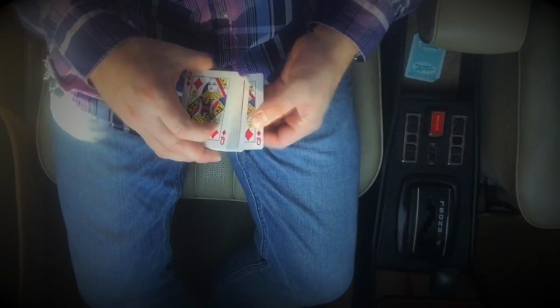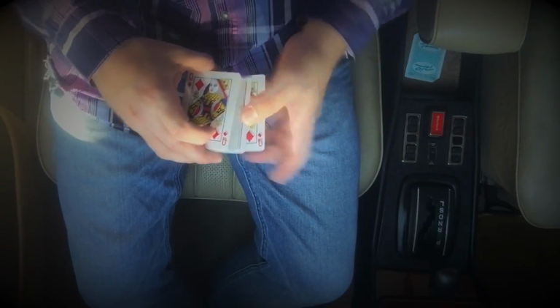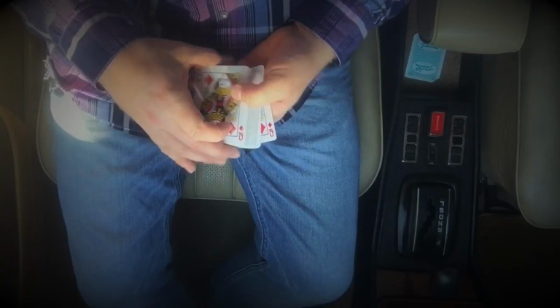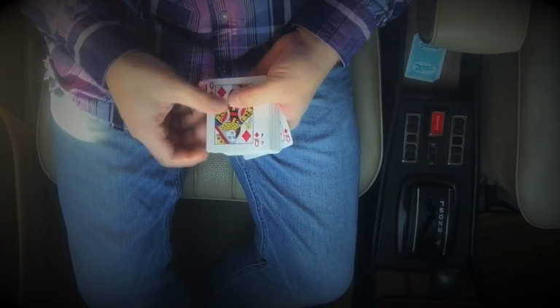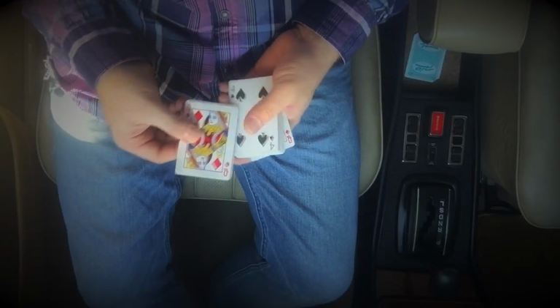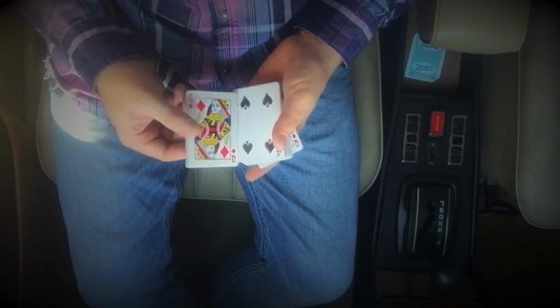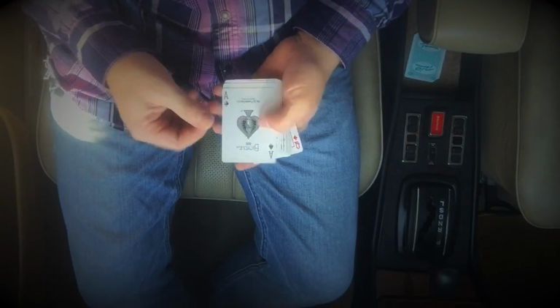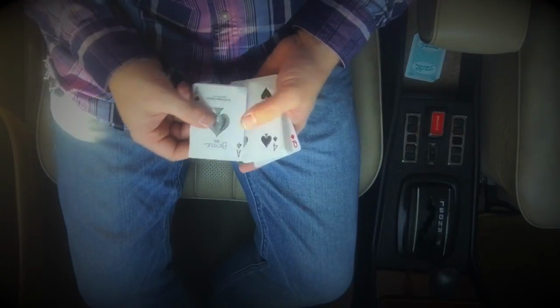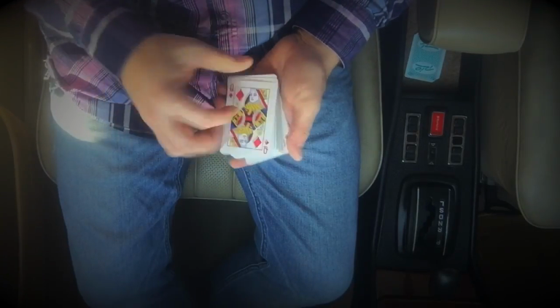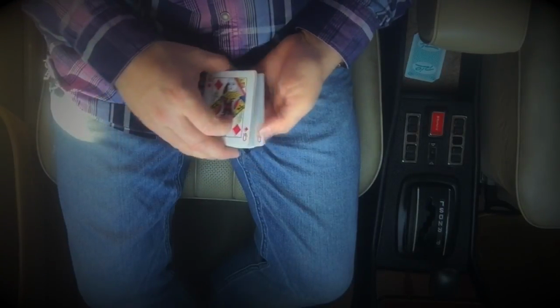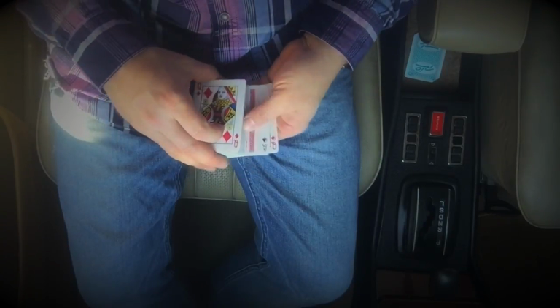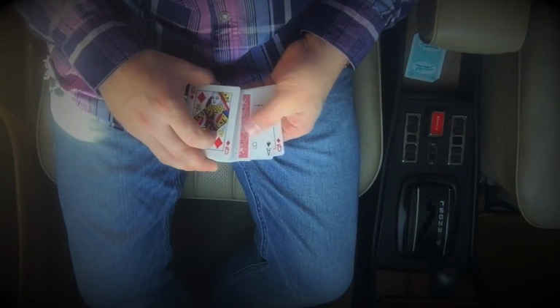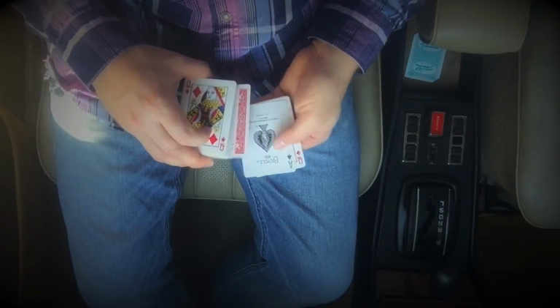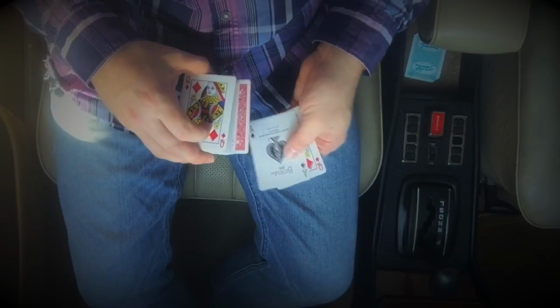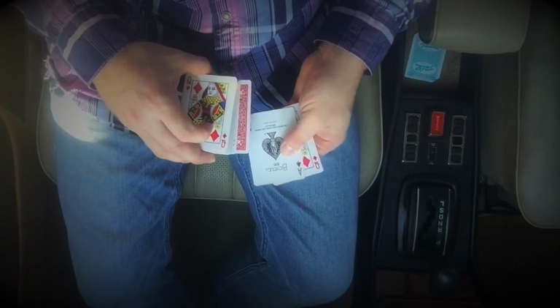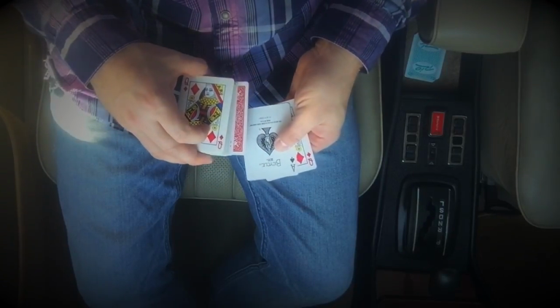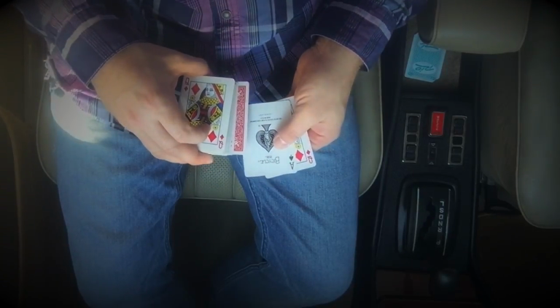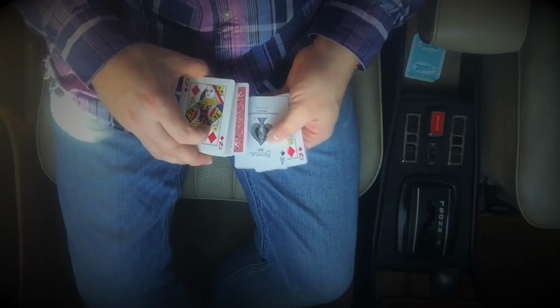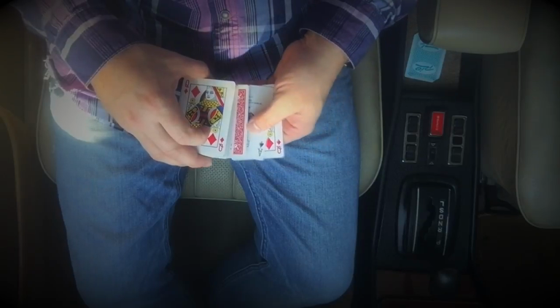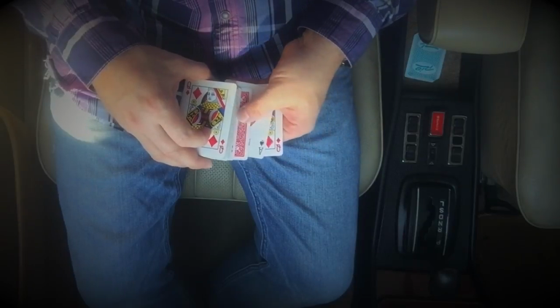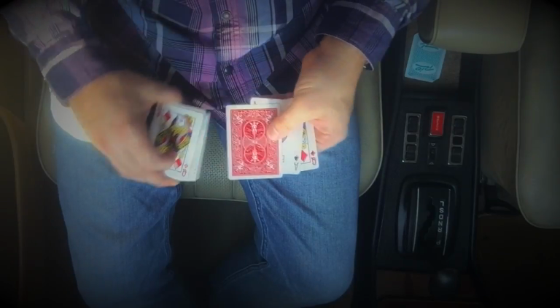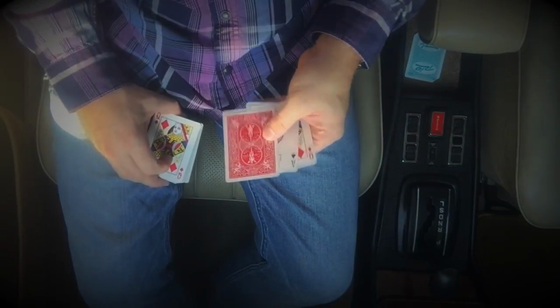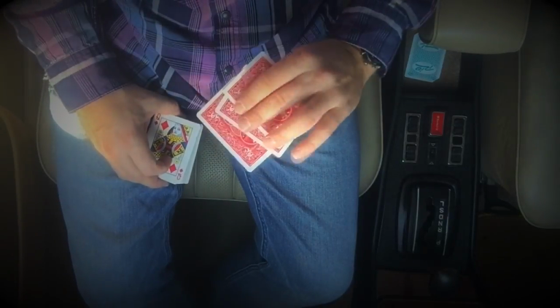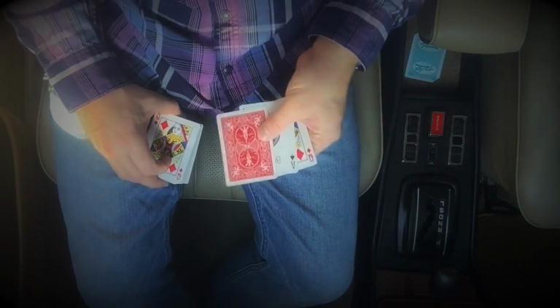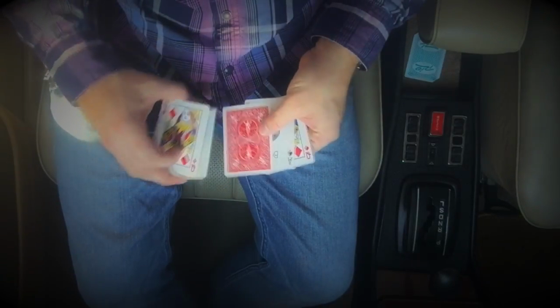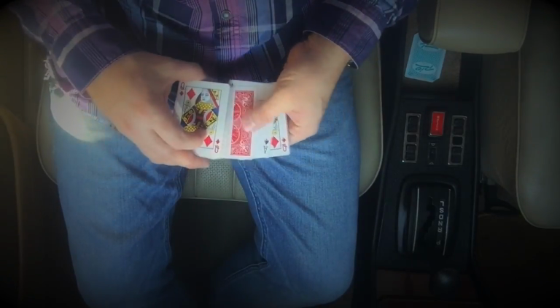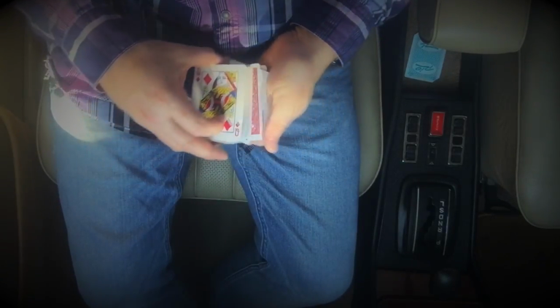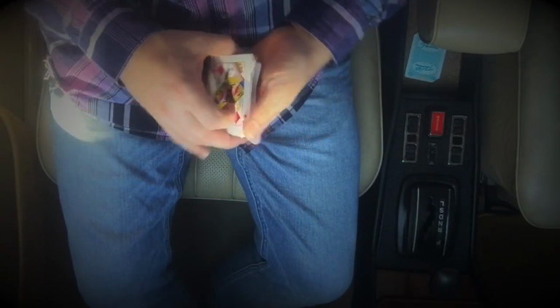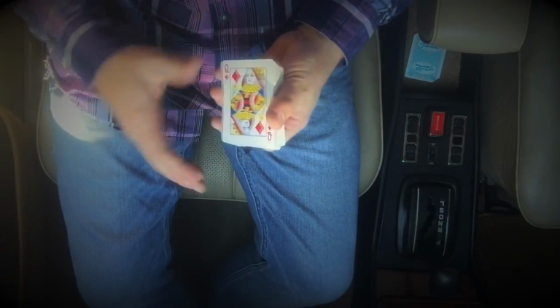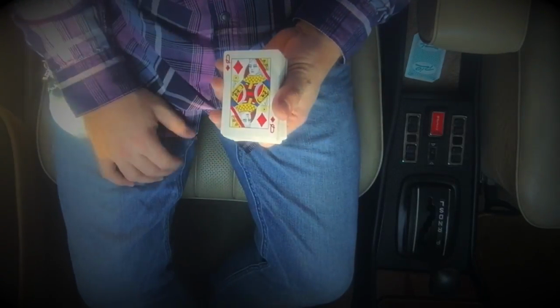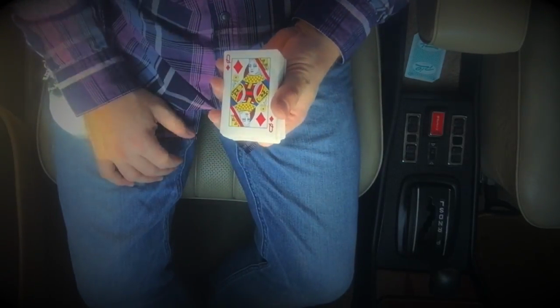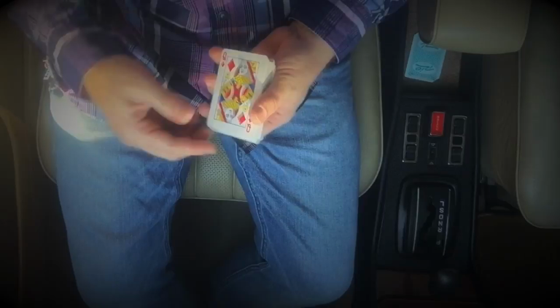Then the other side of that card is second from the top, and then you have a double back card. So that is your setup.